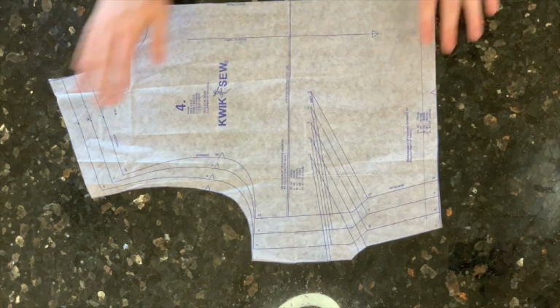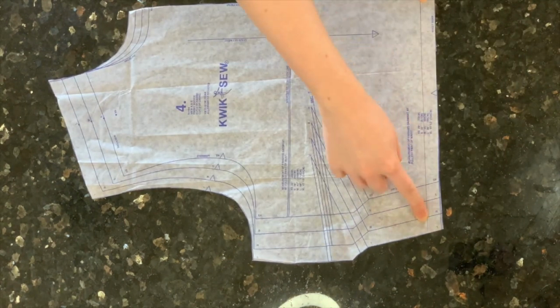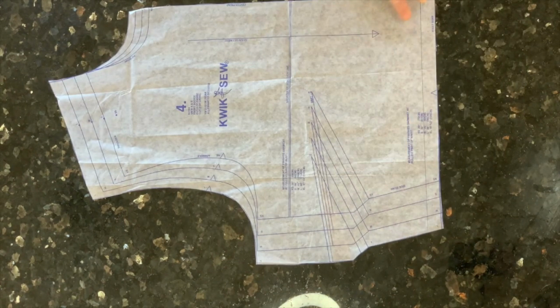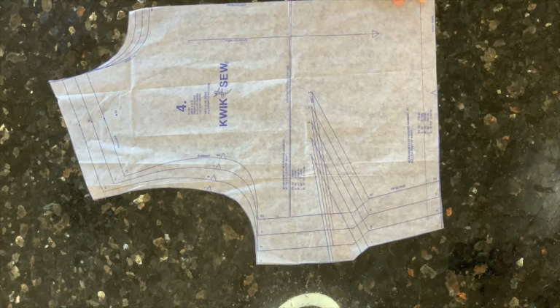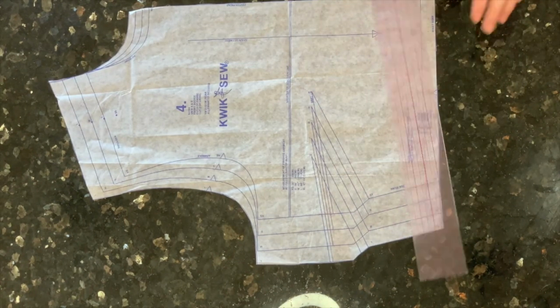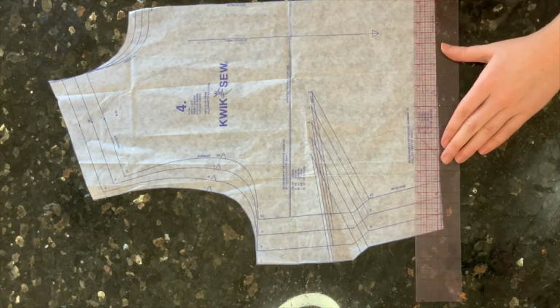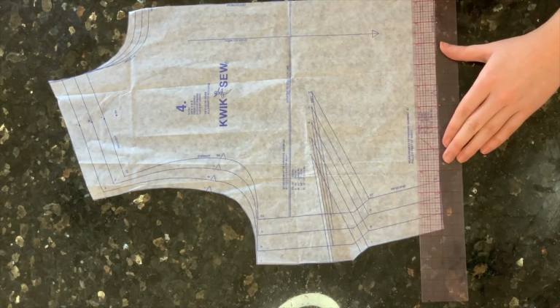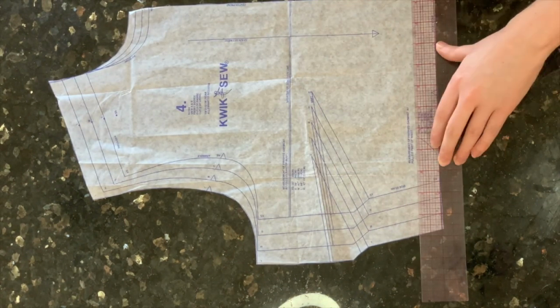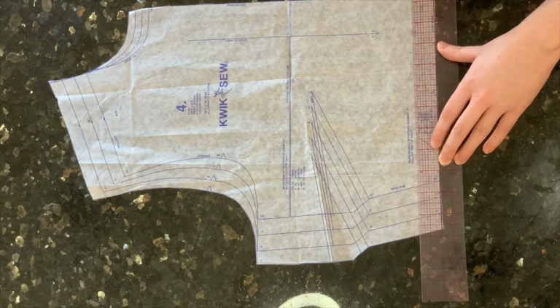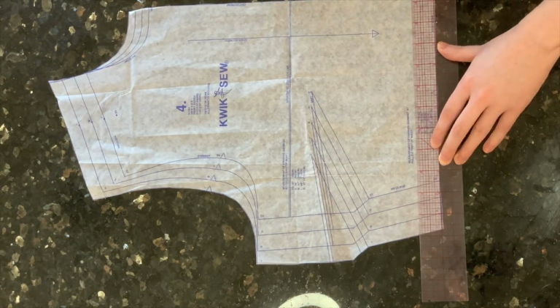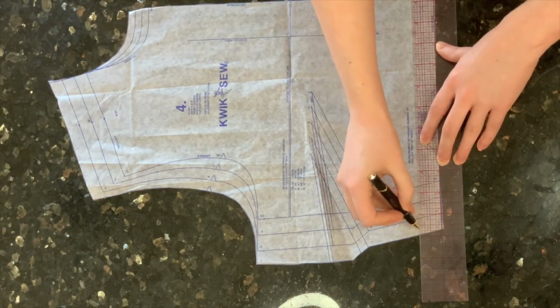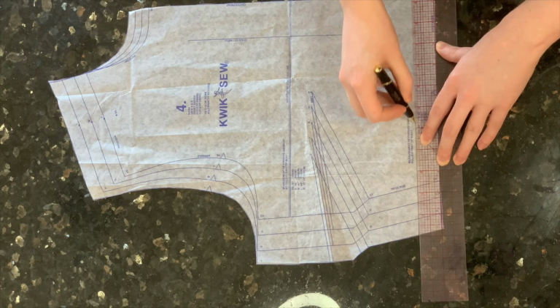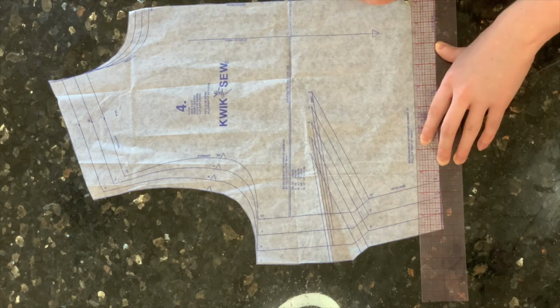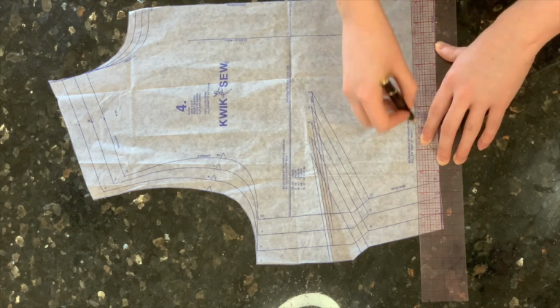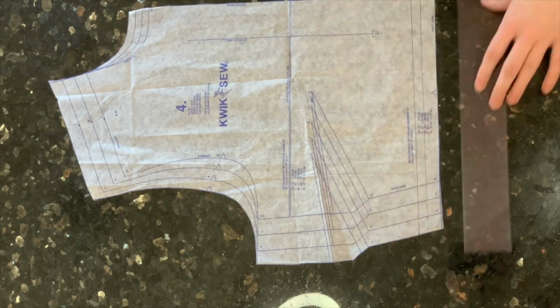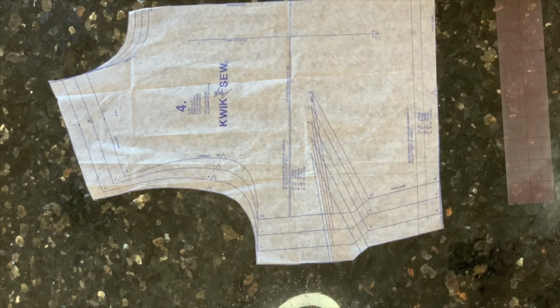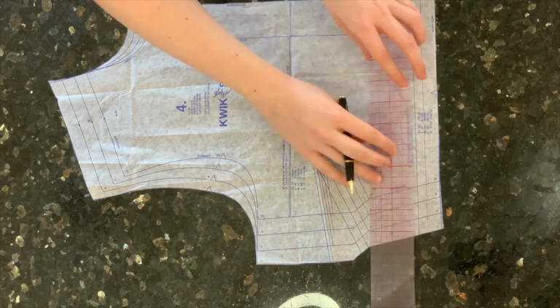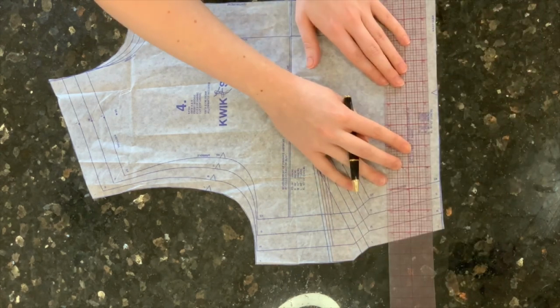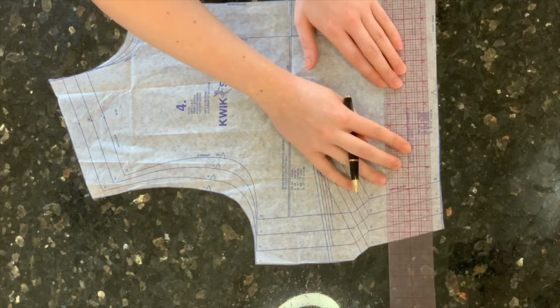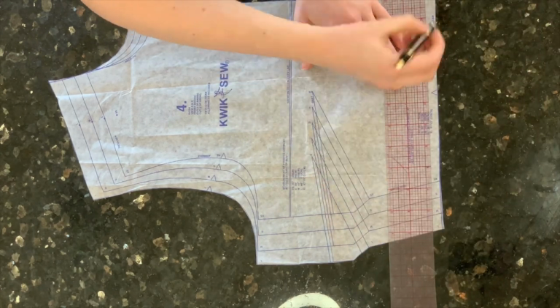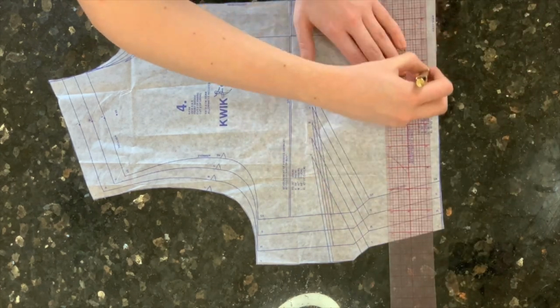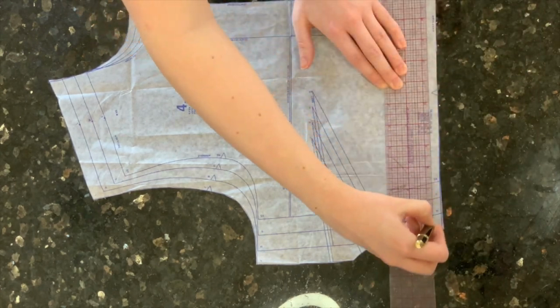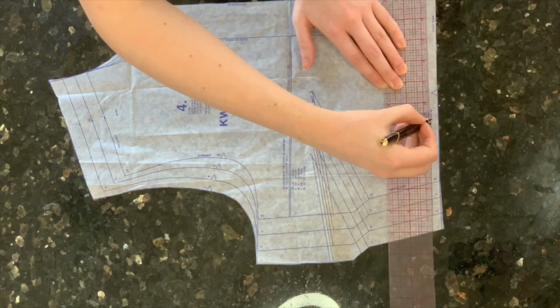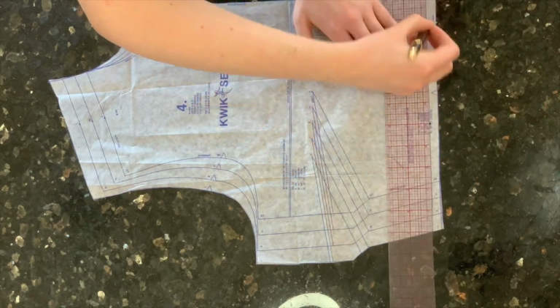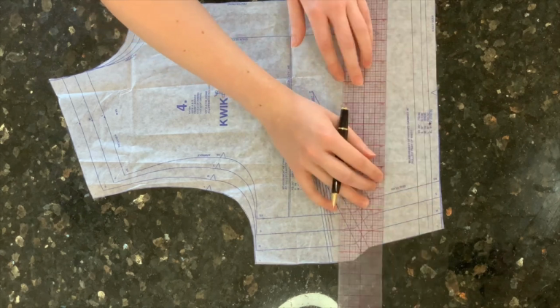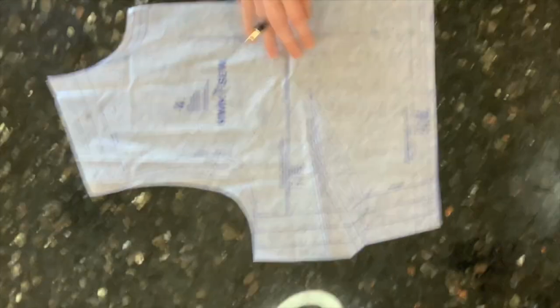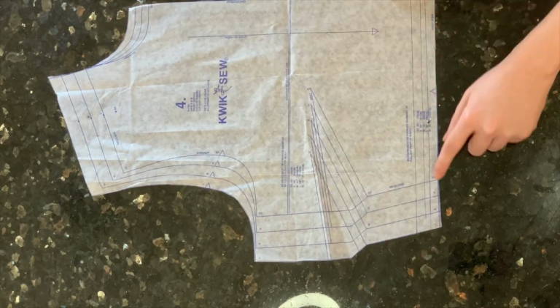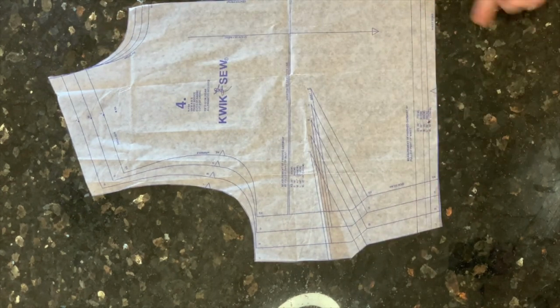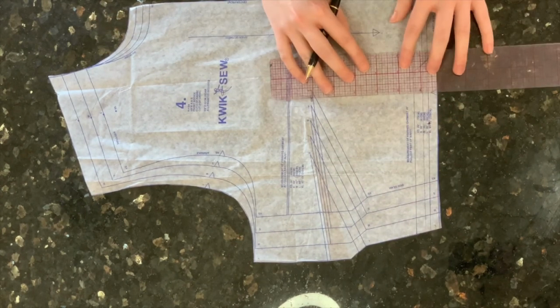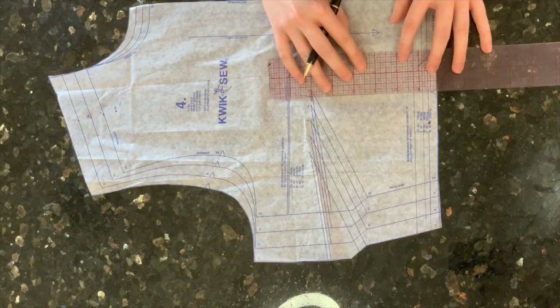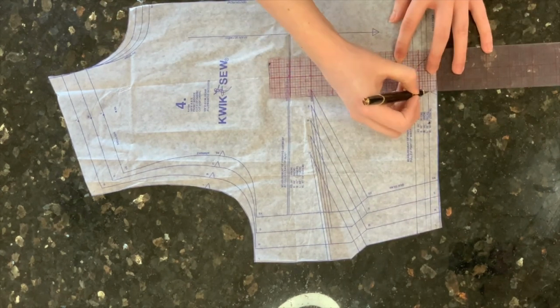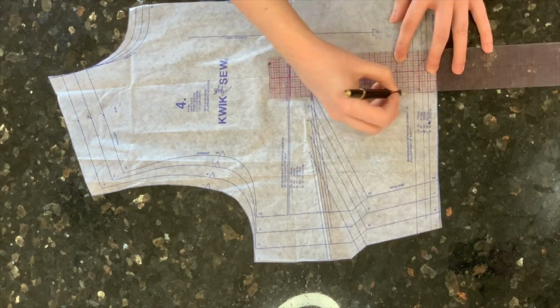I shortened the bodice front one inch as well and then marked the 5/8-inch seam allowance below. This is my new cutting line. Make sure to transfer all markings and notches.